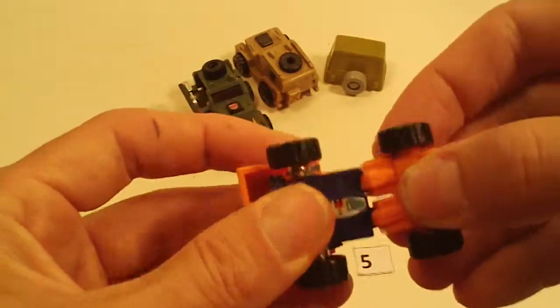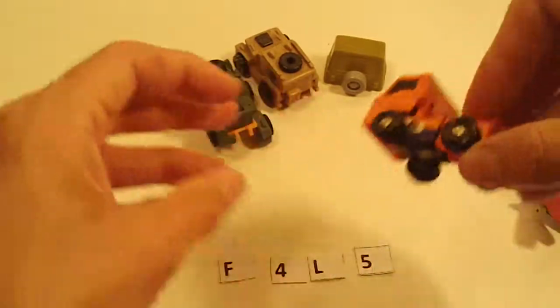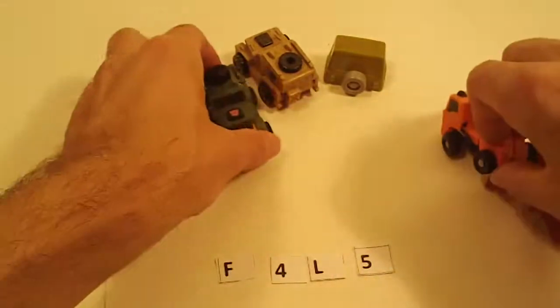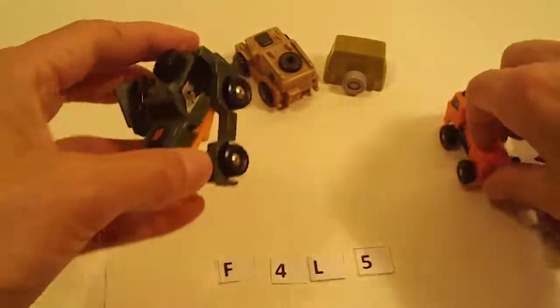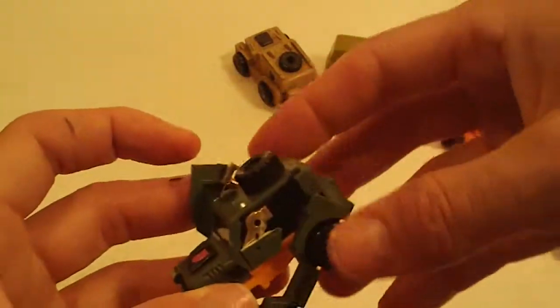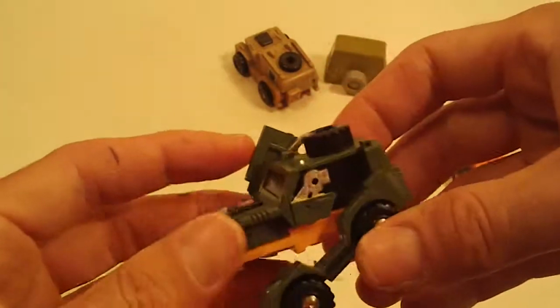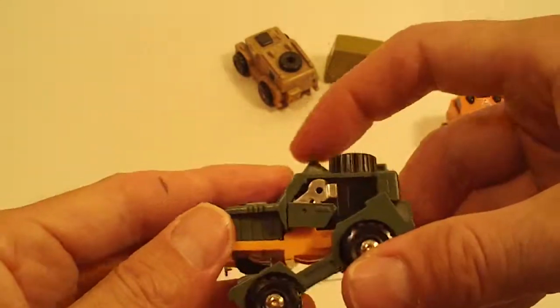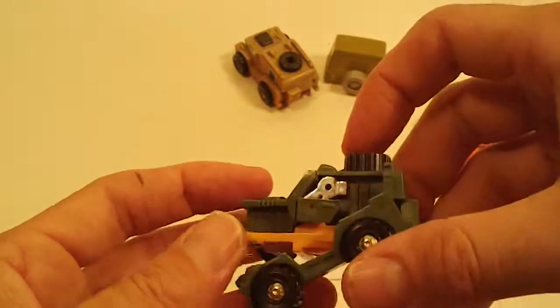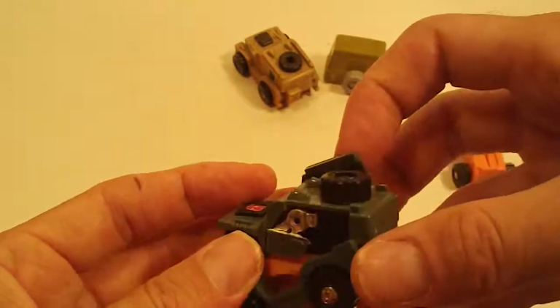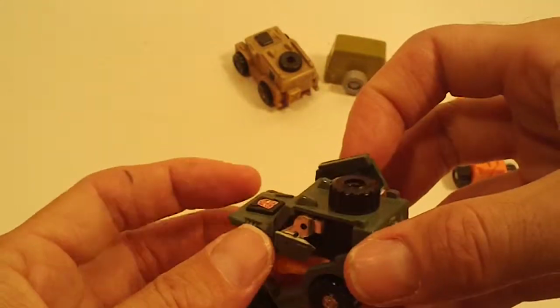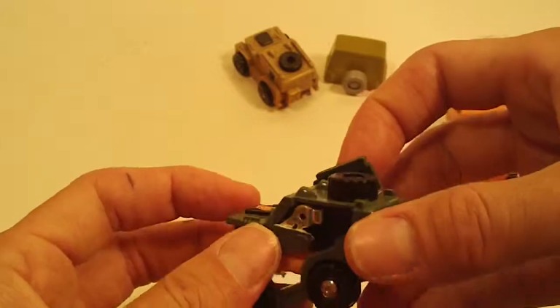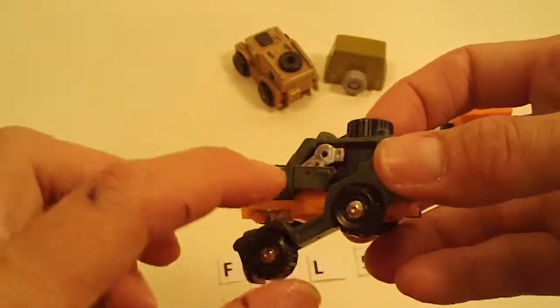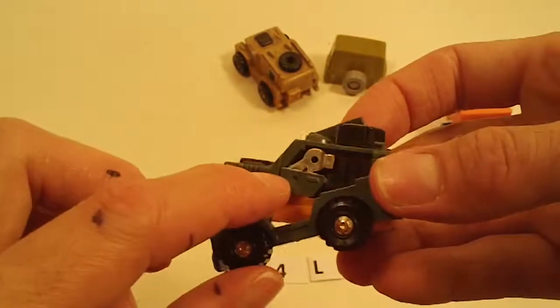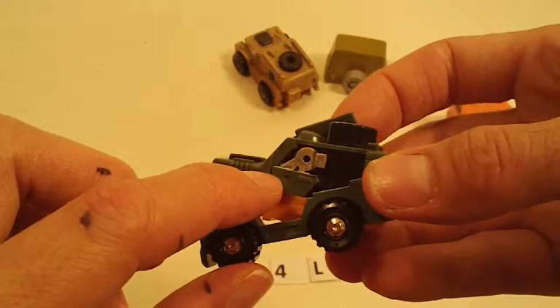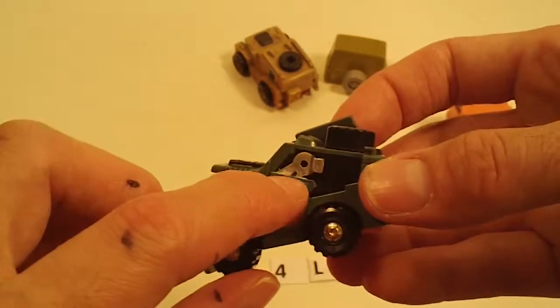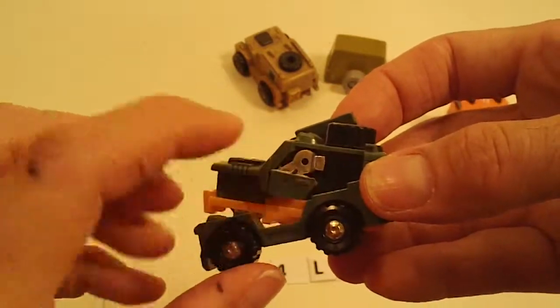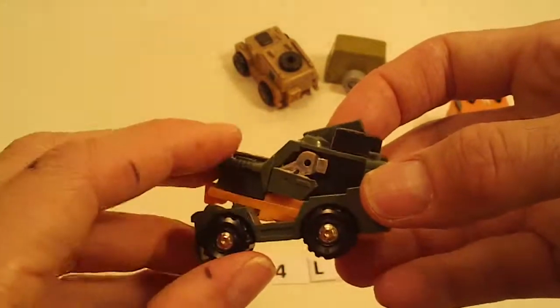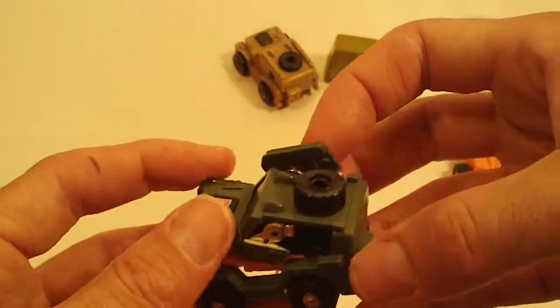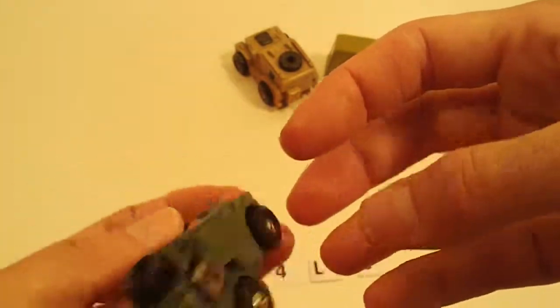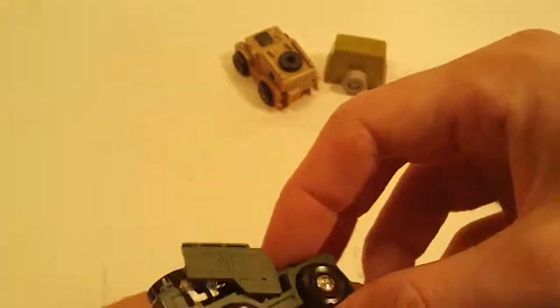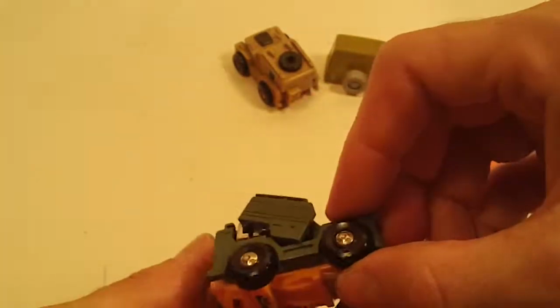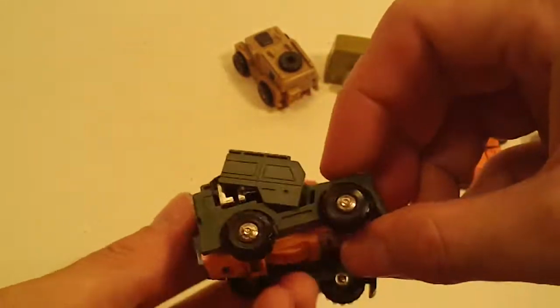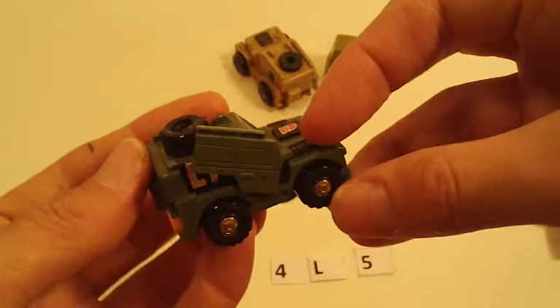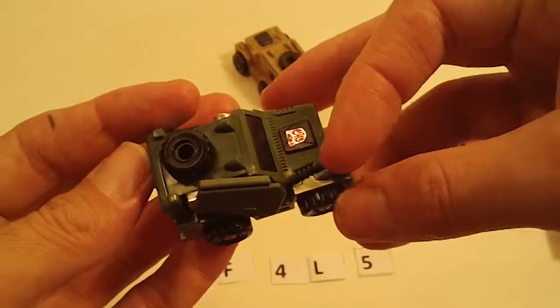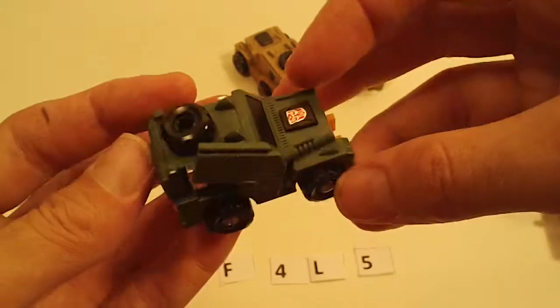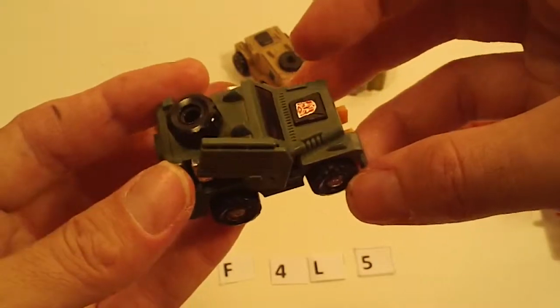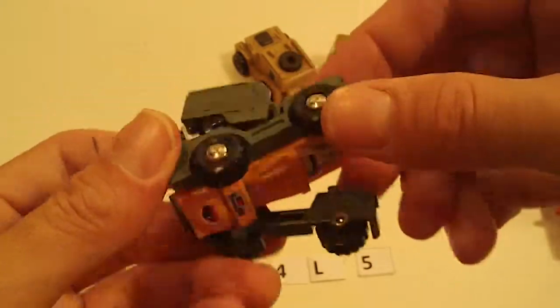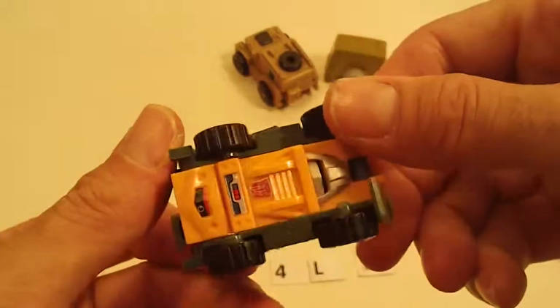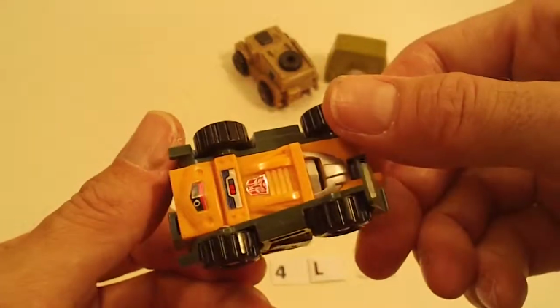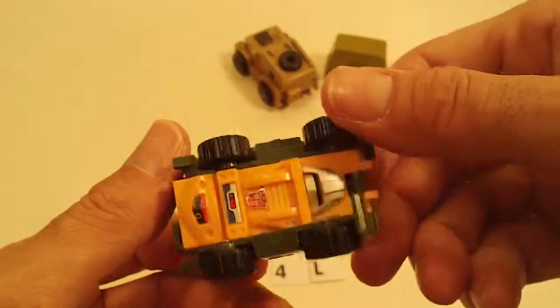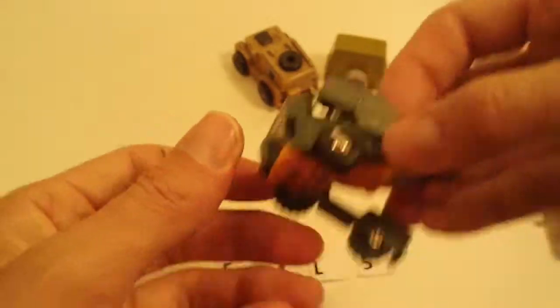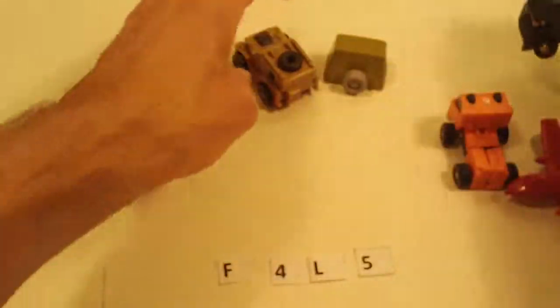Braun. His driver's side door is broken off and part of the arm. The other side's okay. Good otherwise.